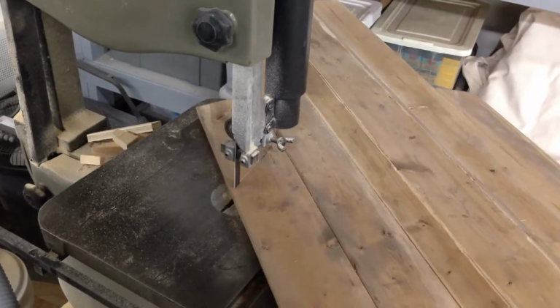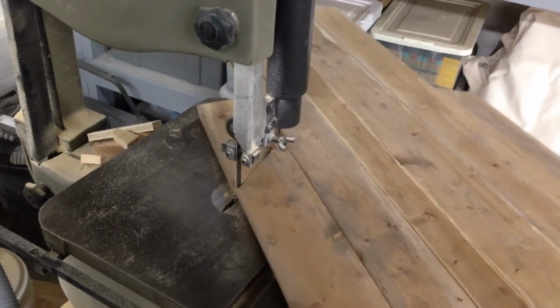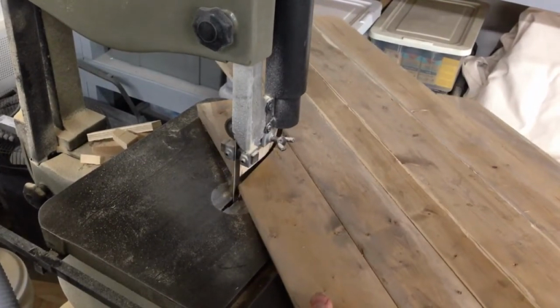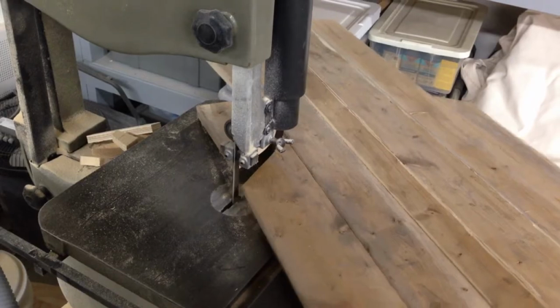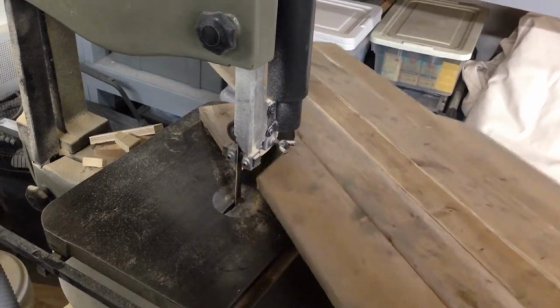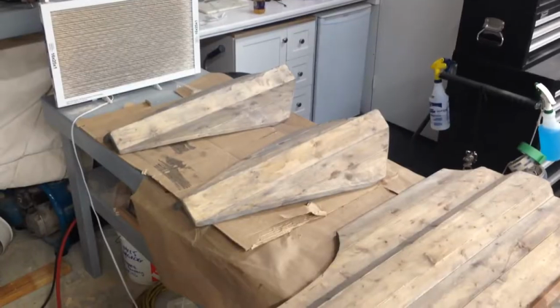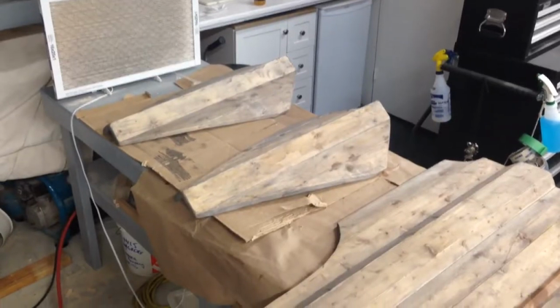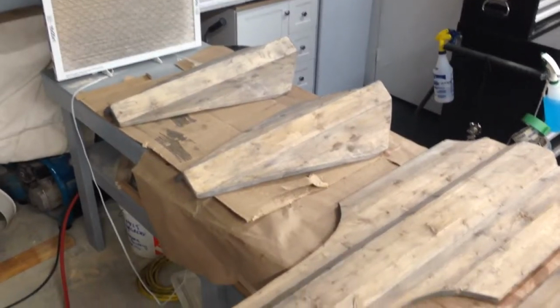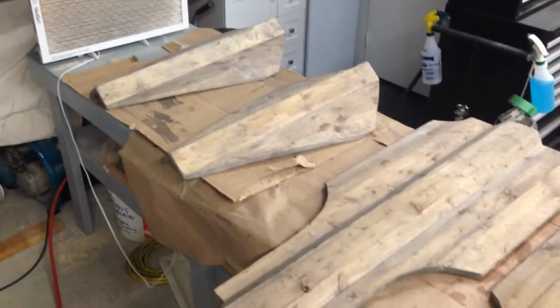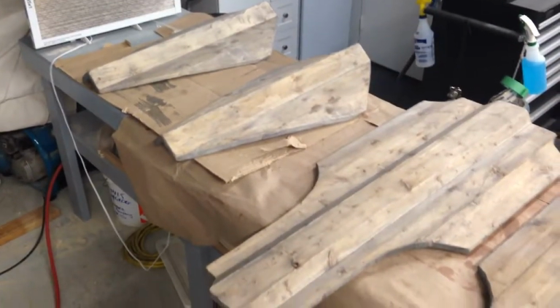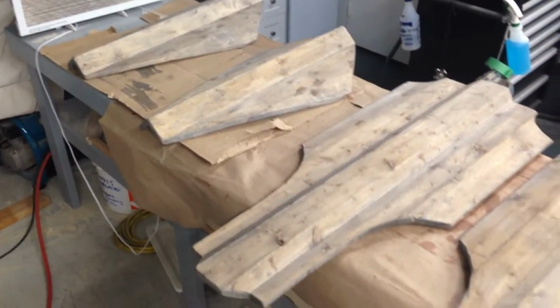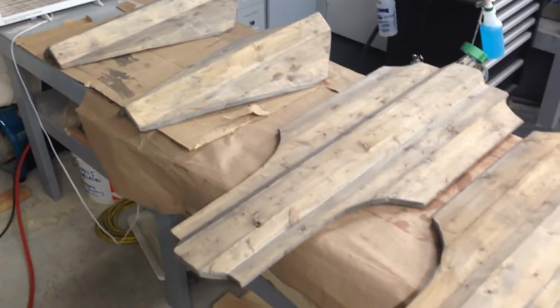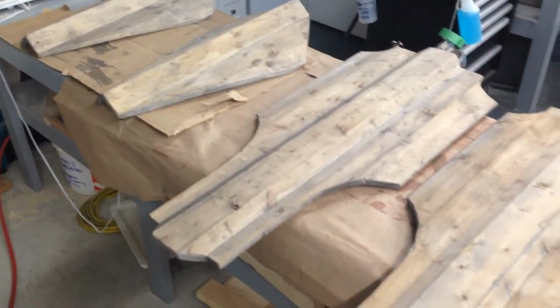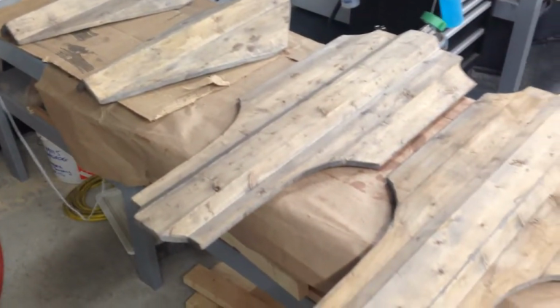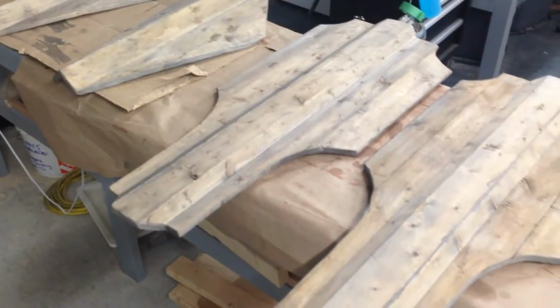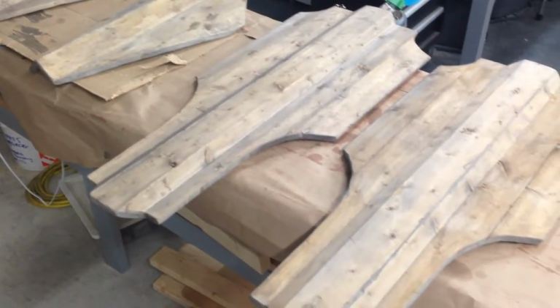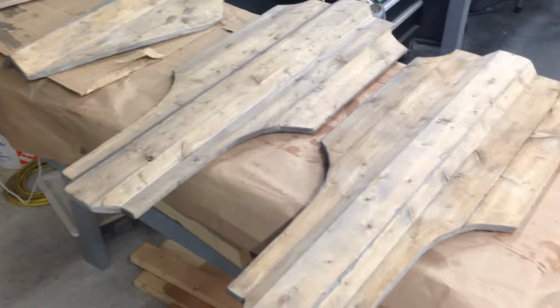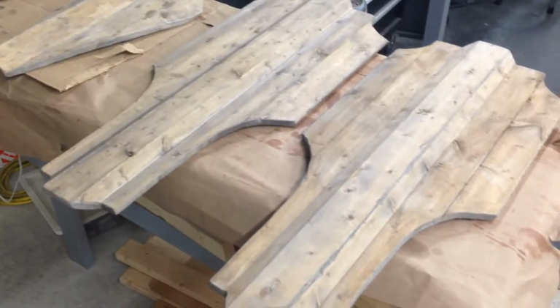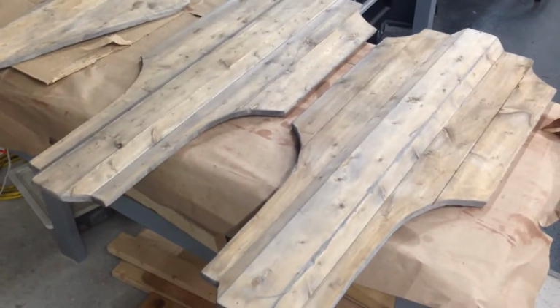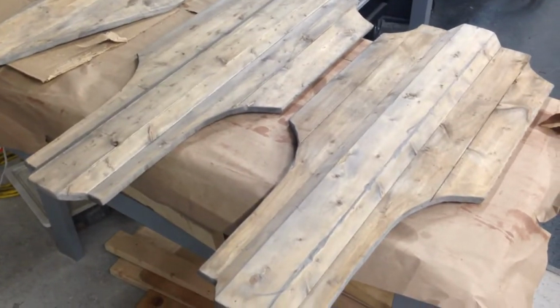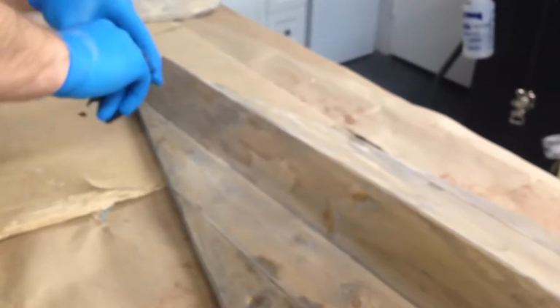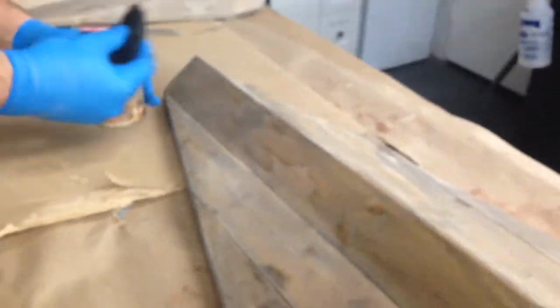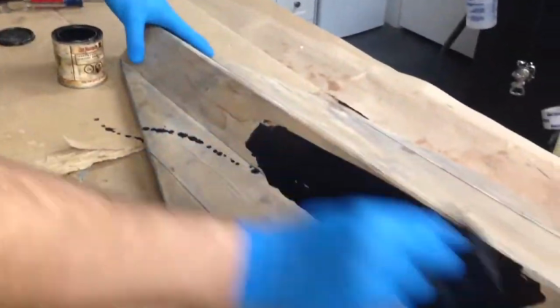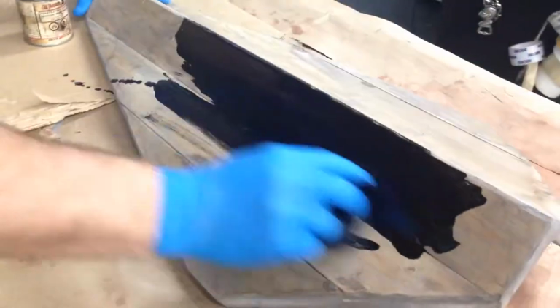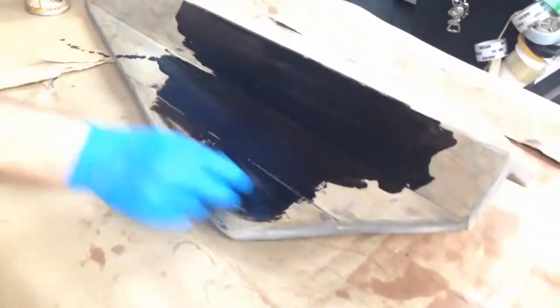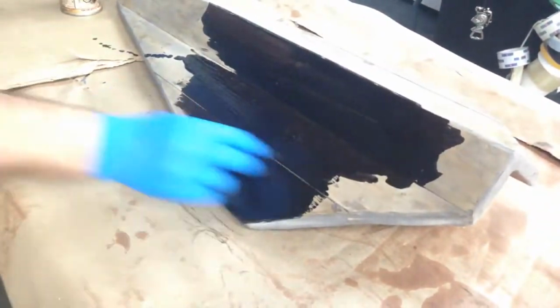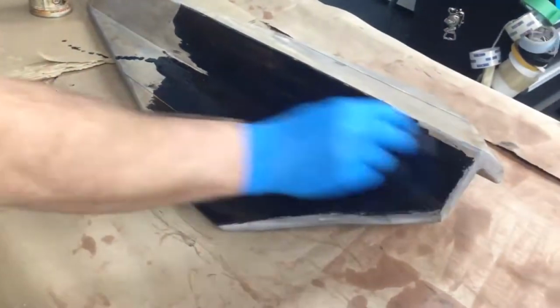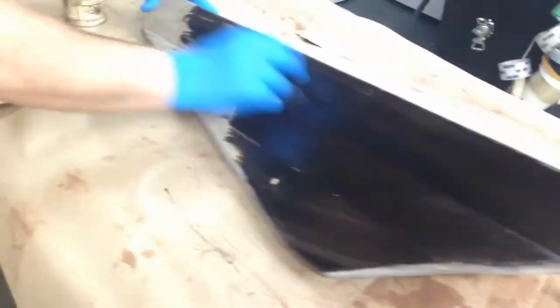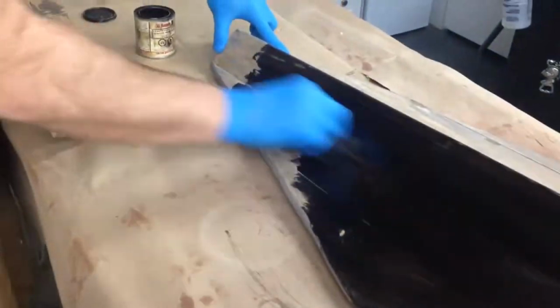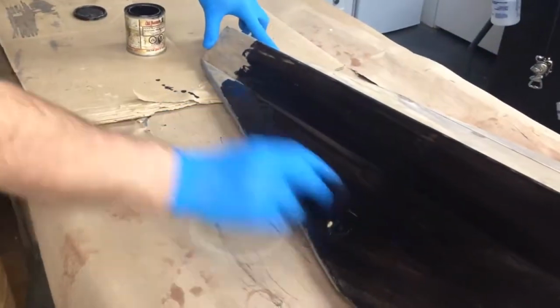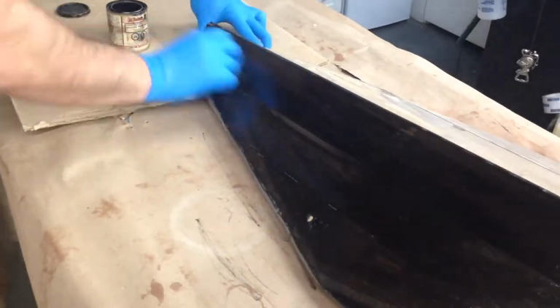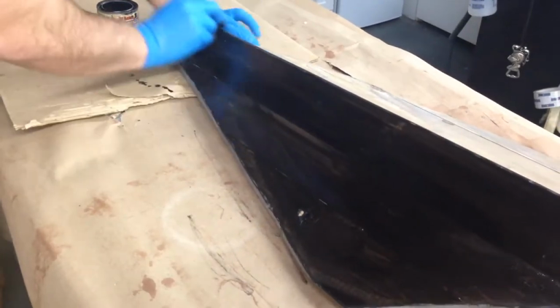The next thing we're going to do is sand all the edges and add a little bit of texturing just to make them a little bit worn. We're pretty rough with this process to try to give it a handmade feel.